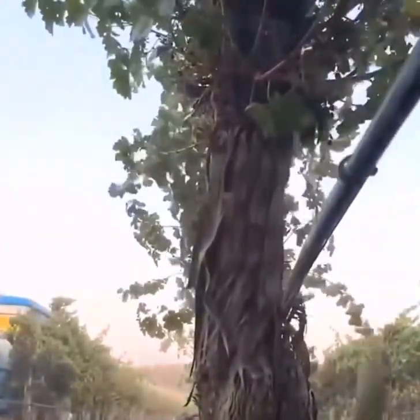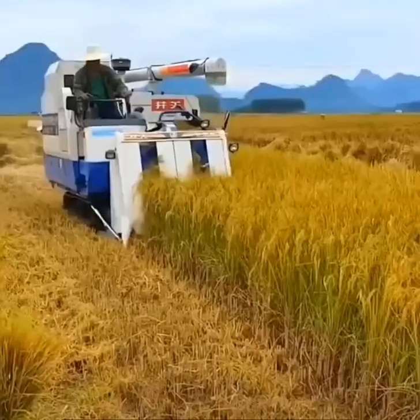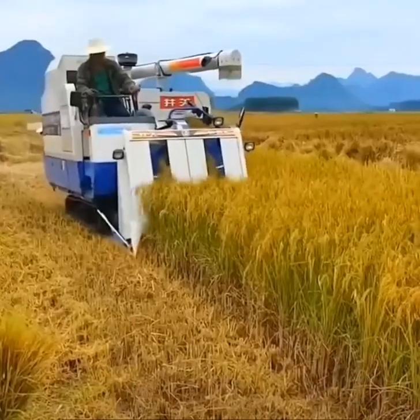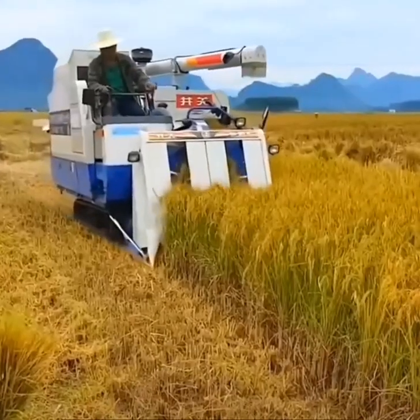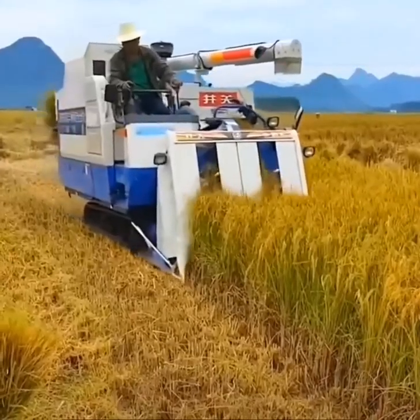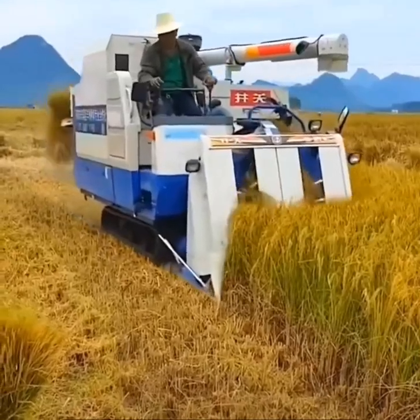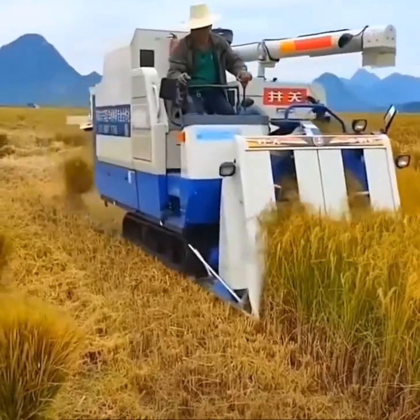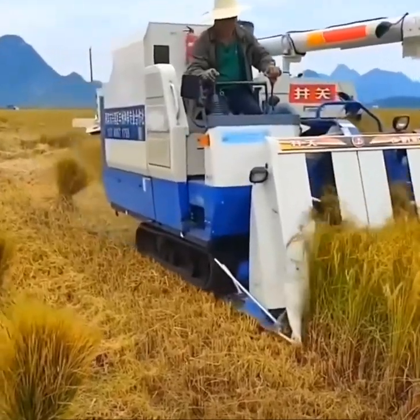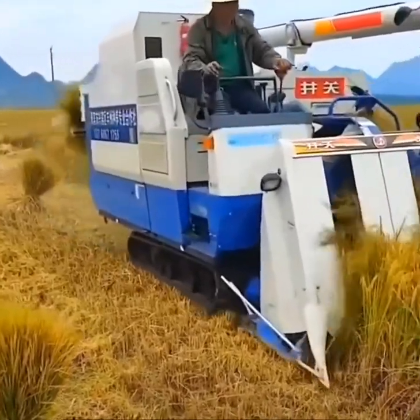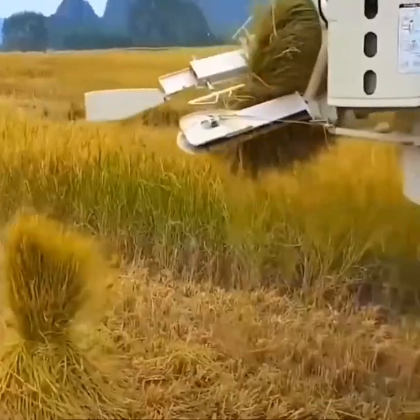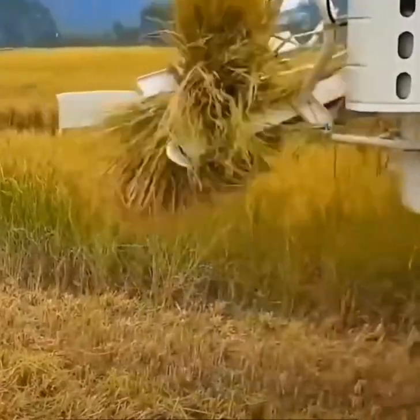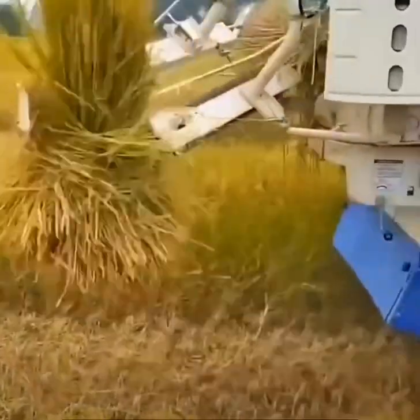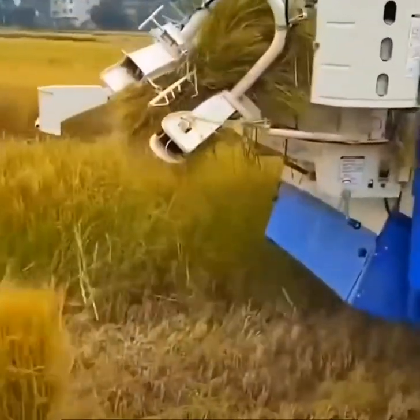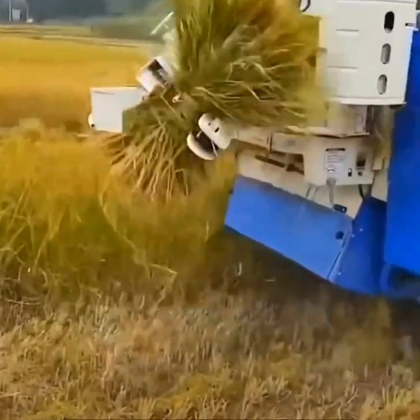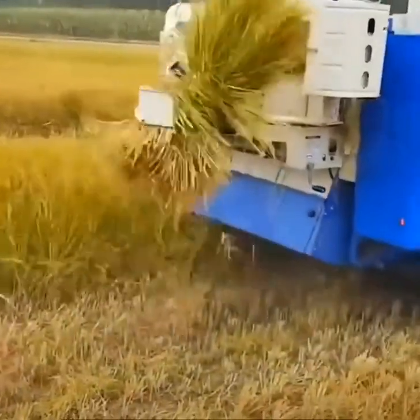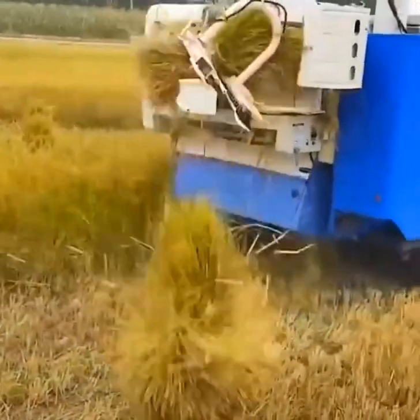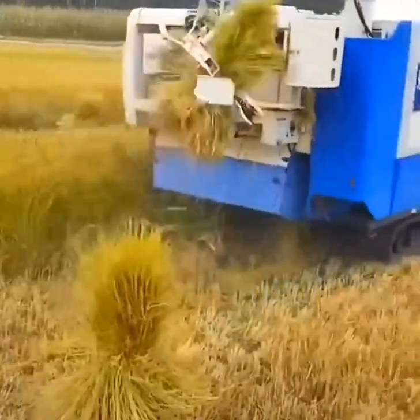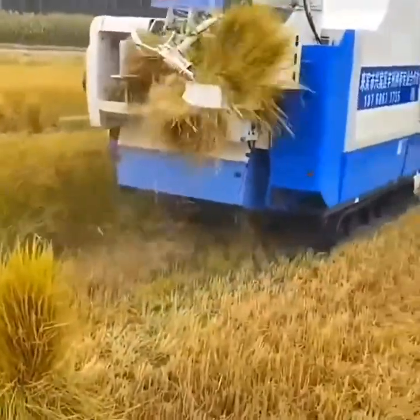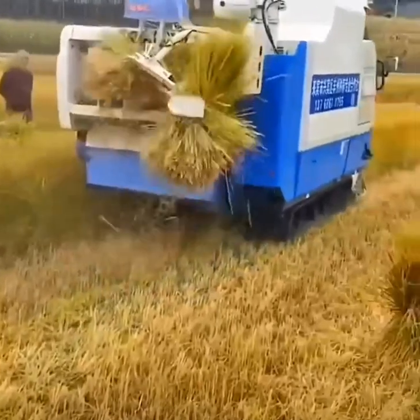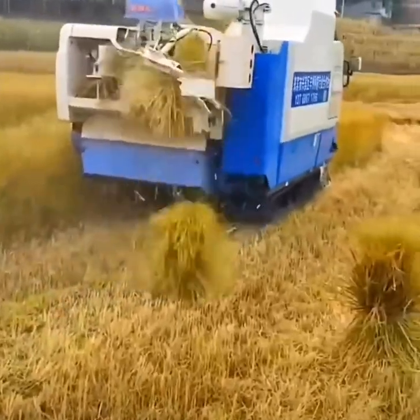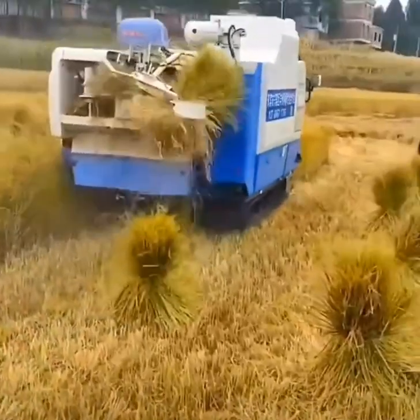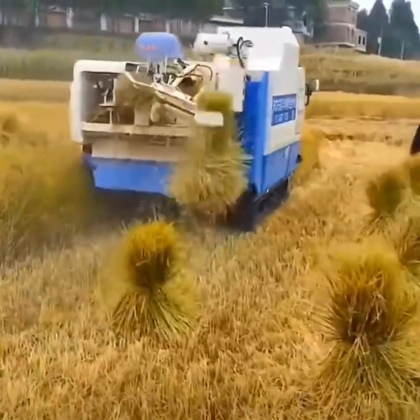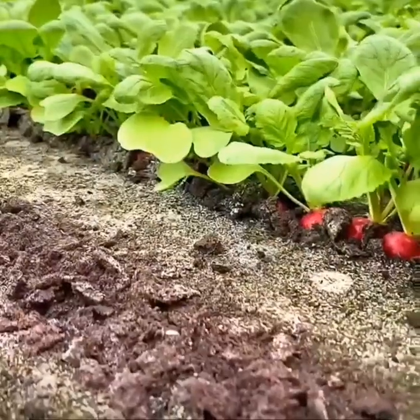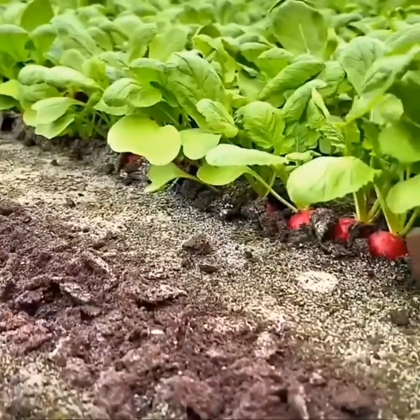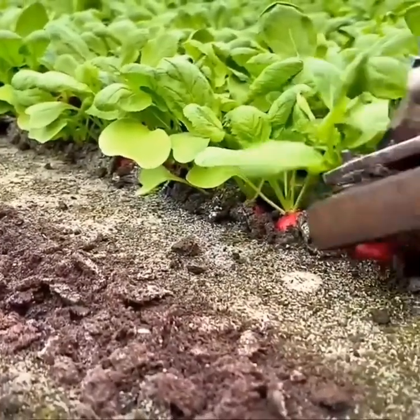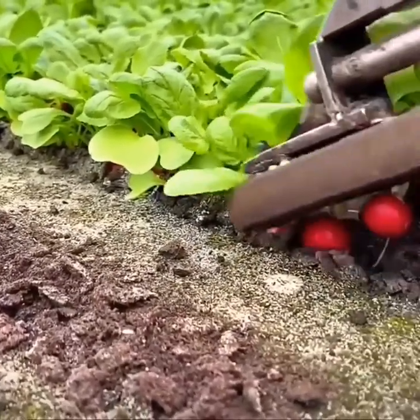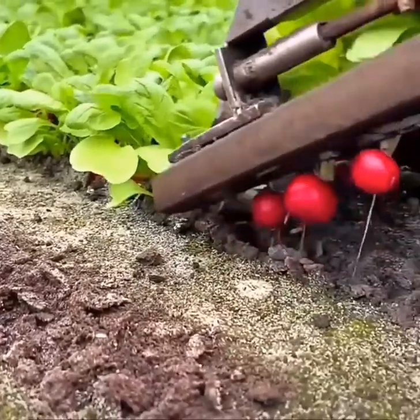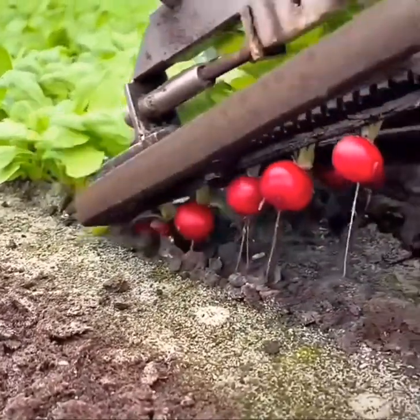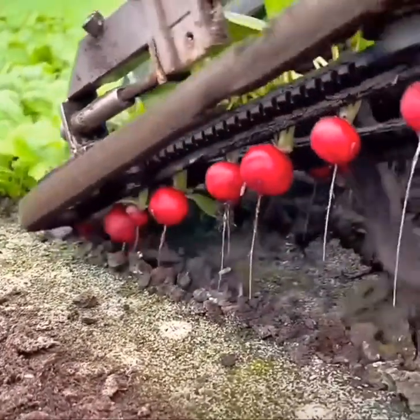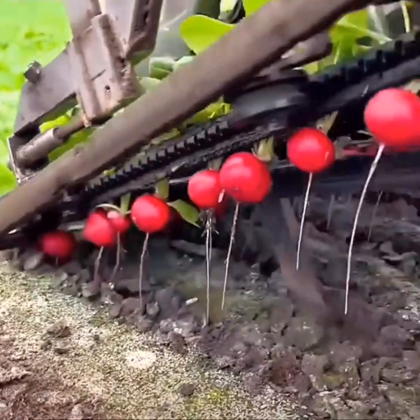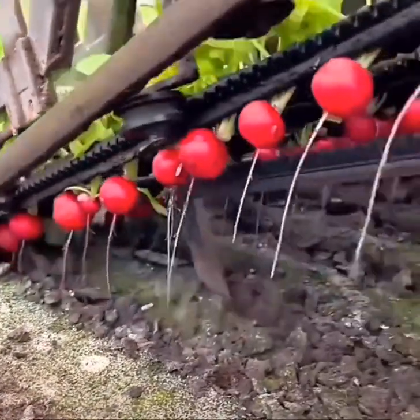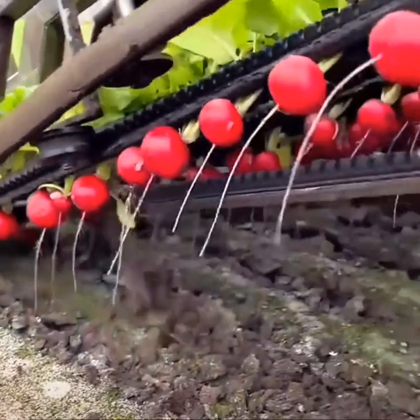Rice tillers get mowed down and bundled automatically. Radishes get mechanically harvested at 4,000 bunches per hour.